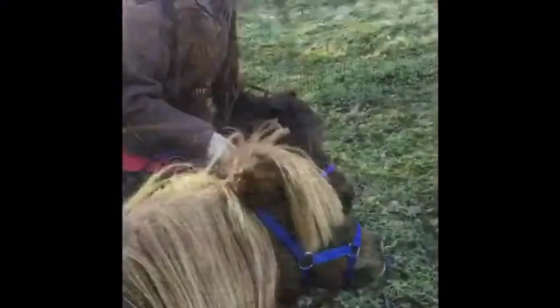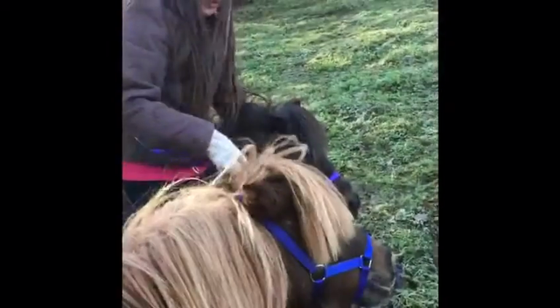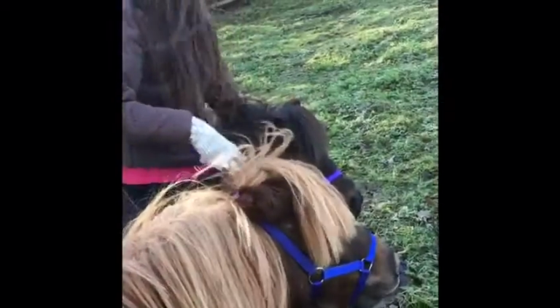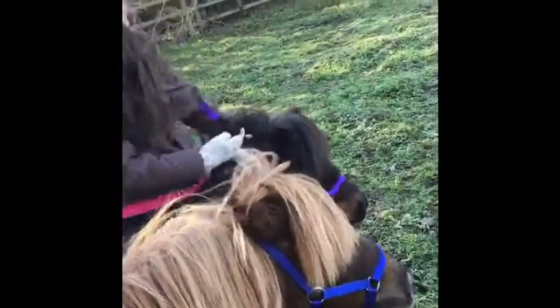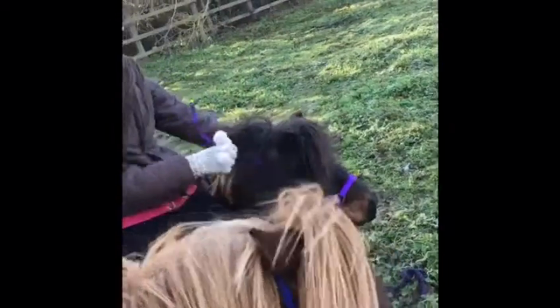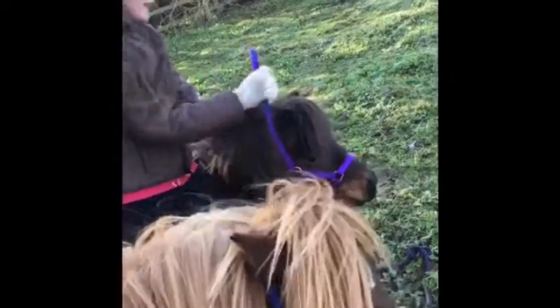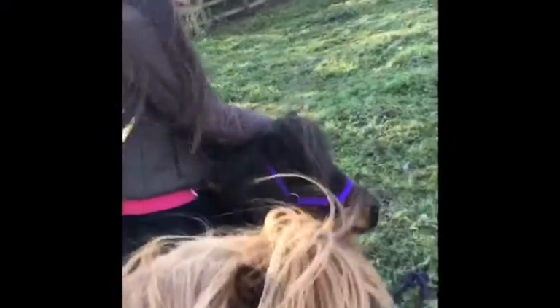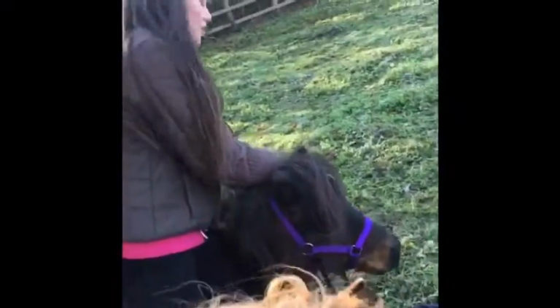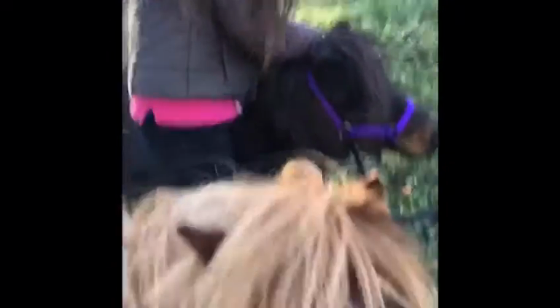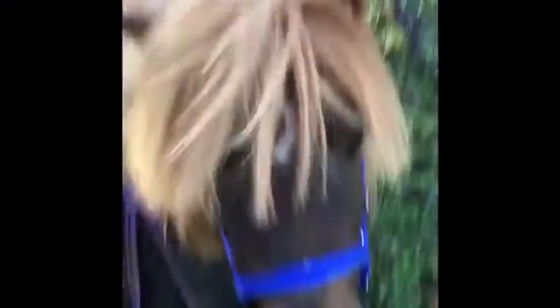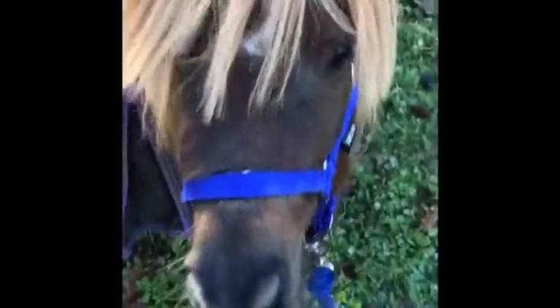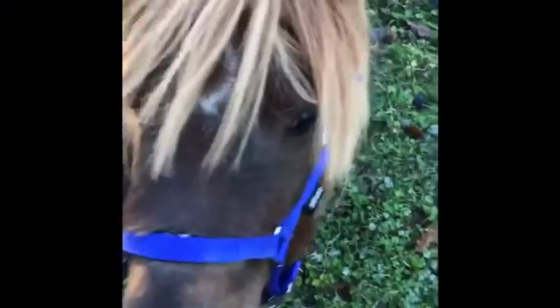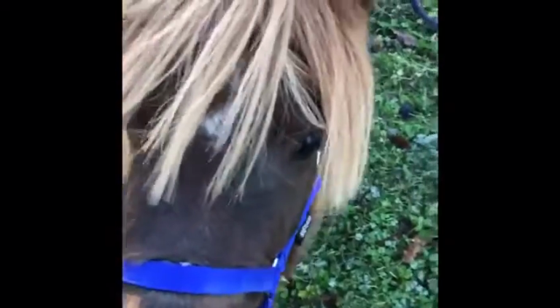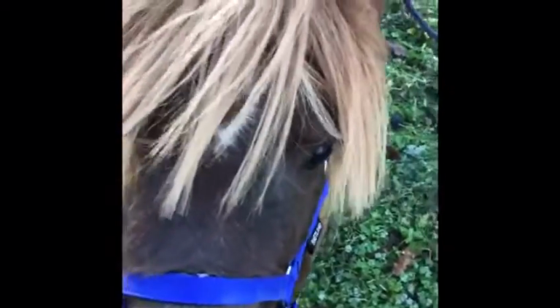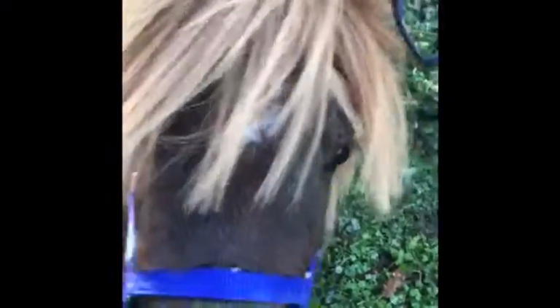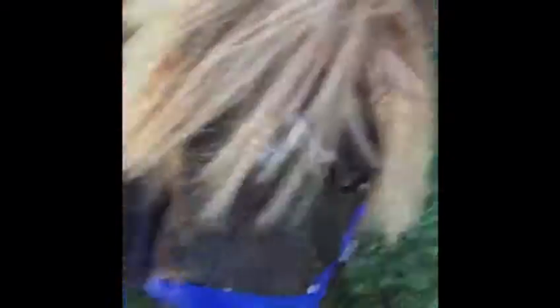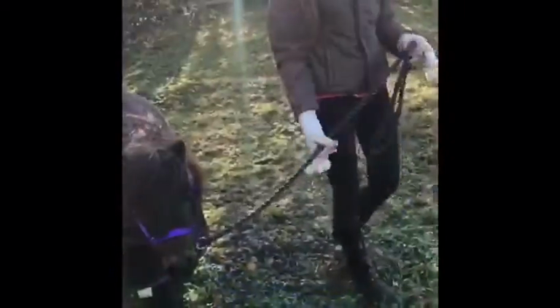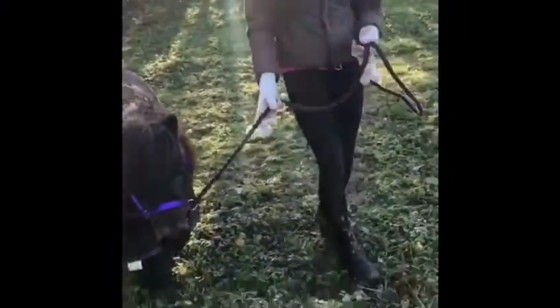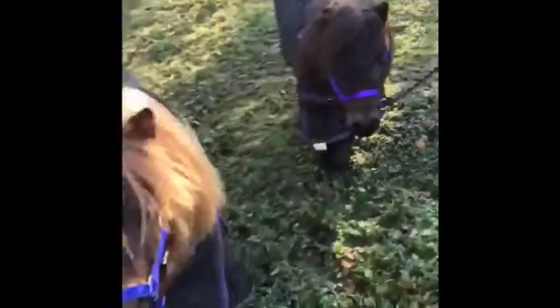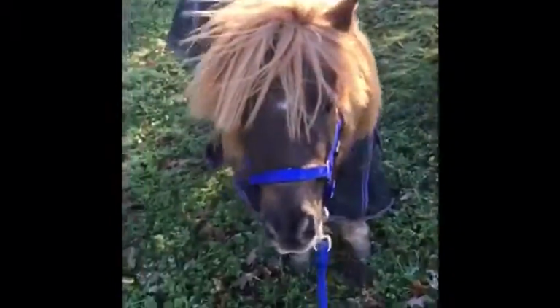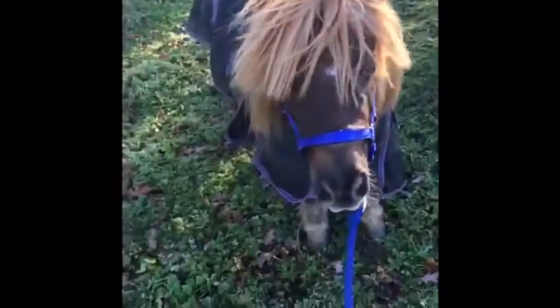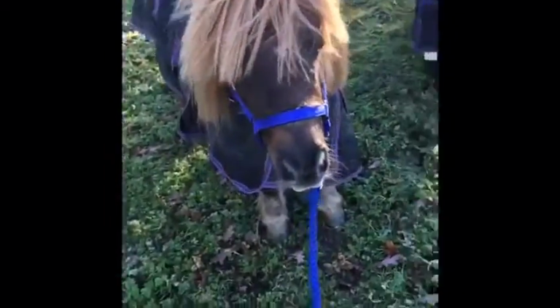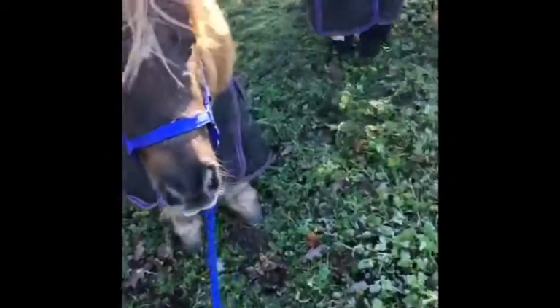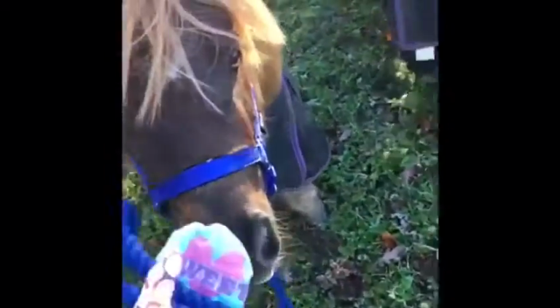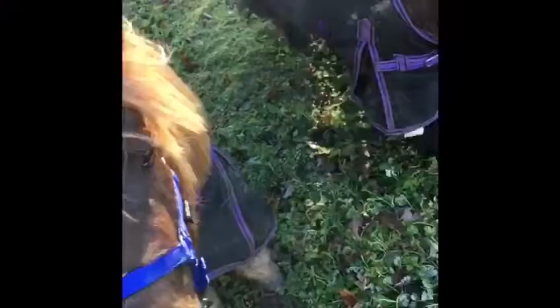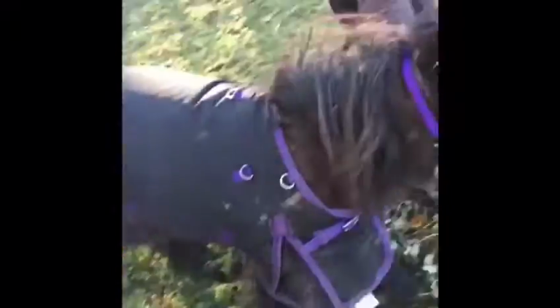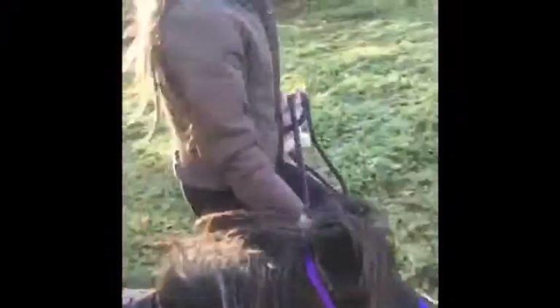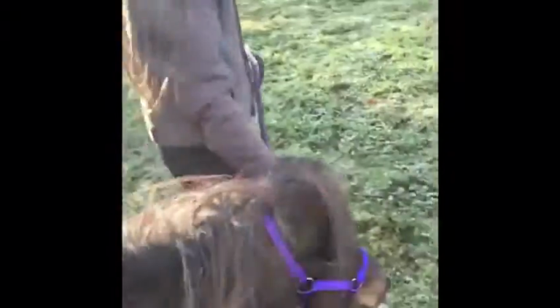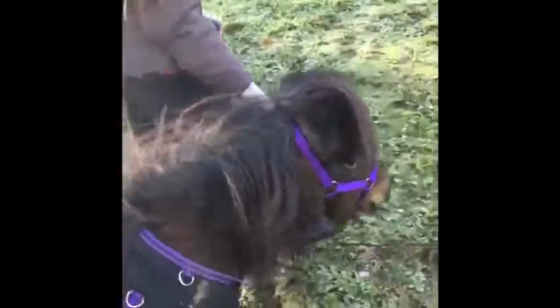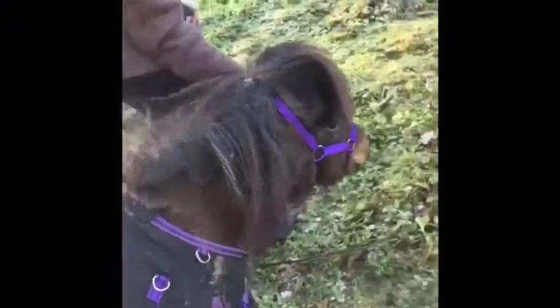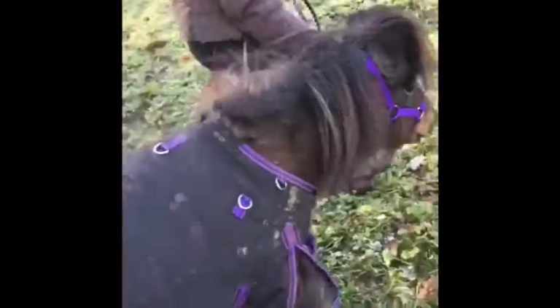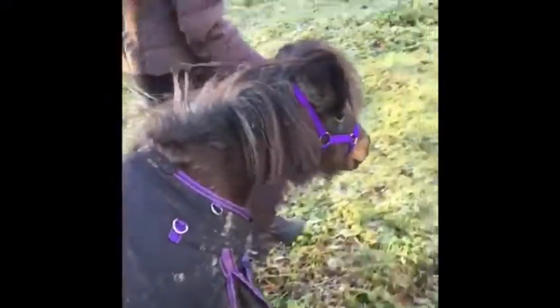We got them! They were bucking, they were going mental, but we actually managed to capture them. So we finally got them and now we're taking them back to the other side of the field, because they run all the time.